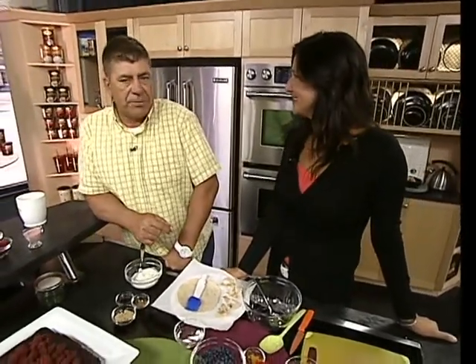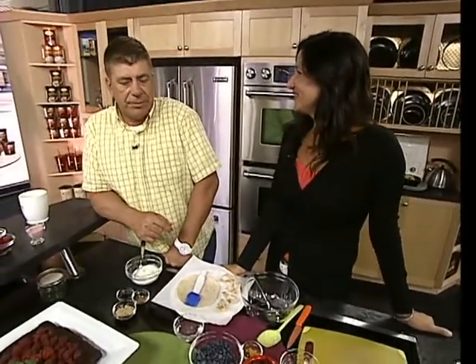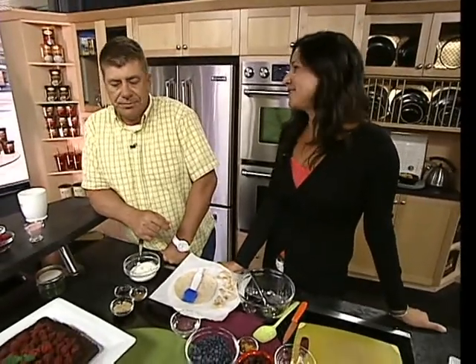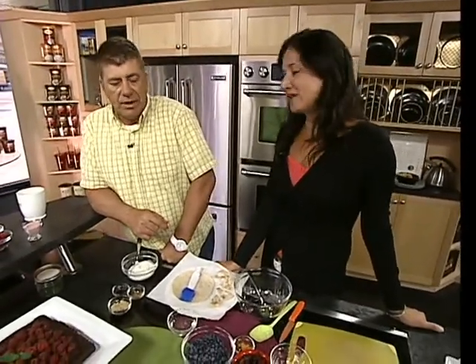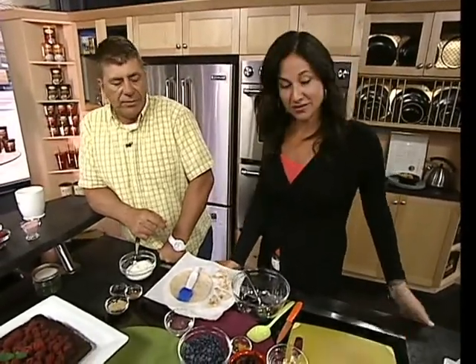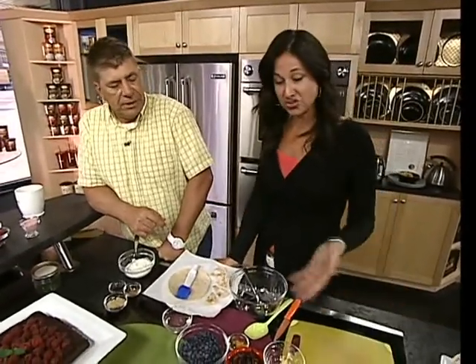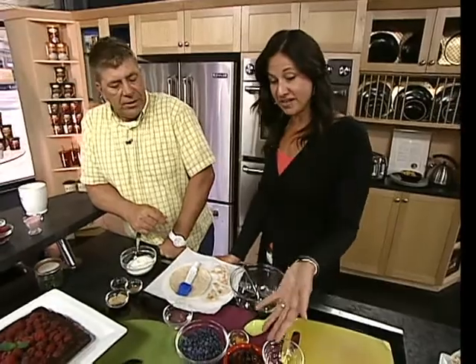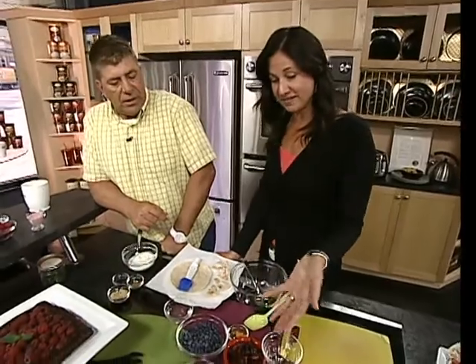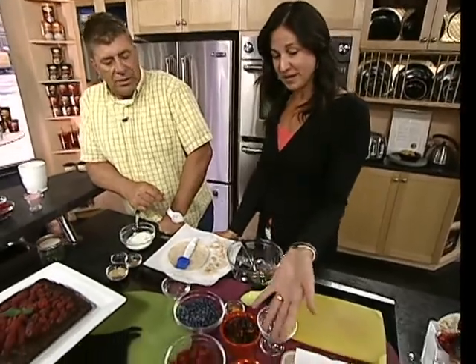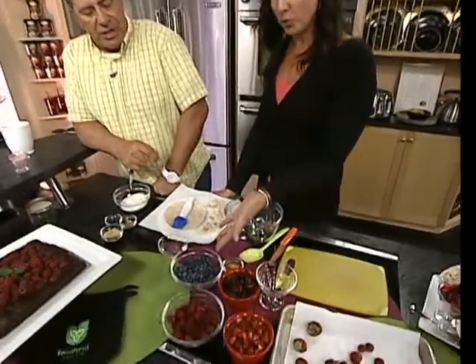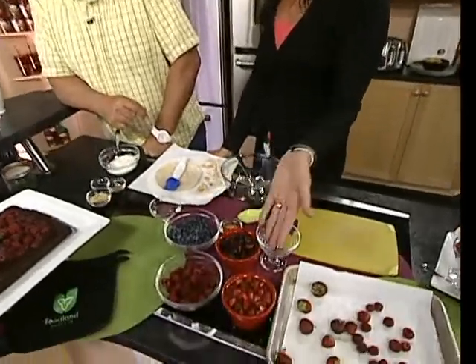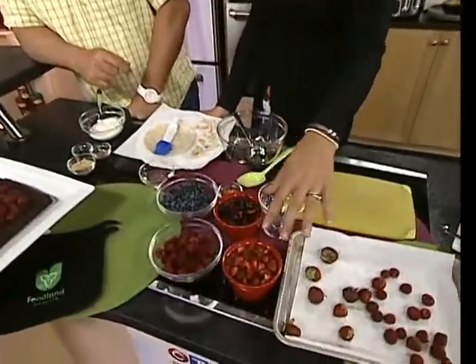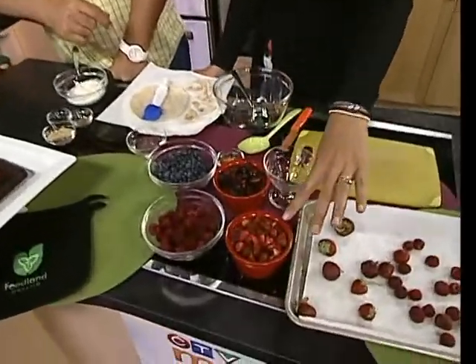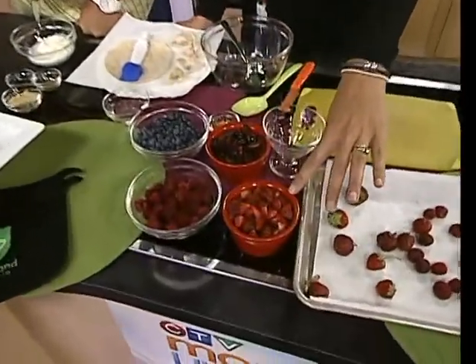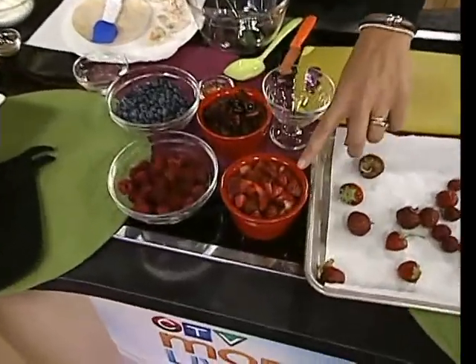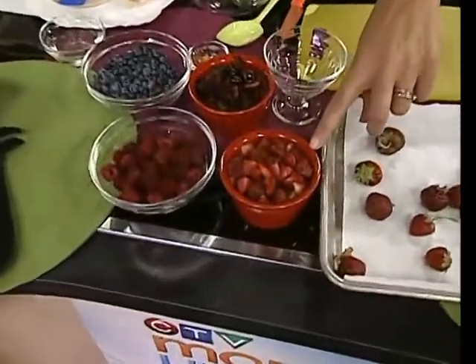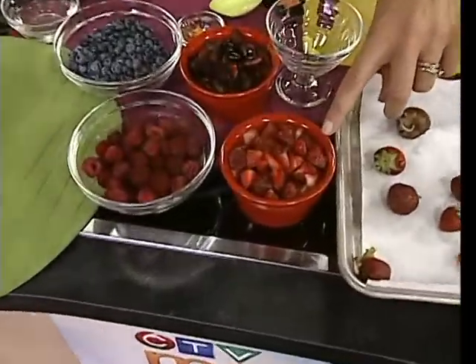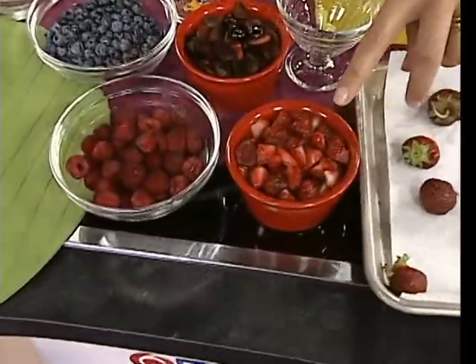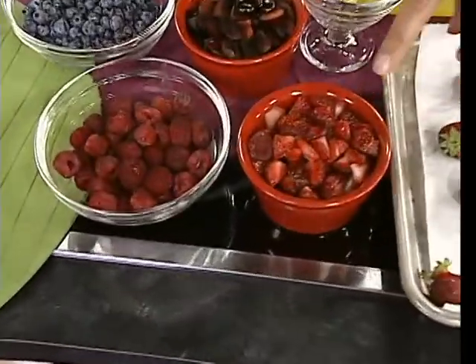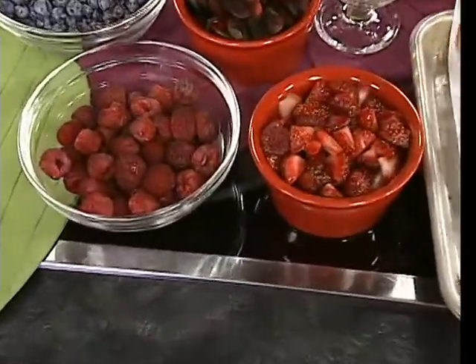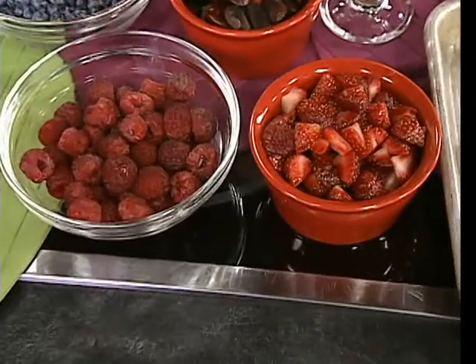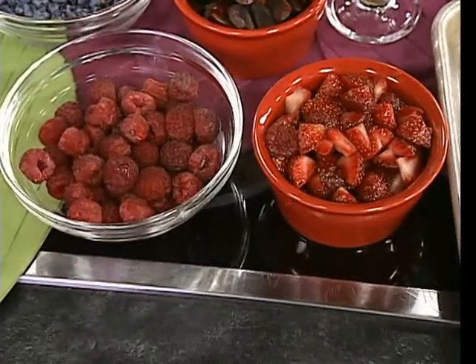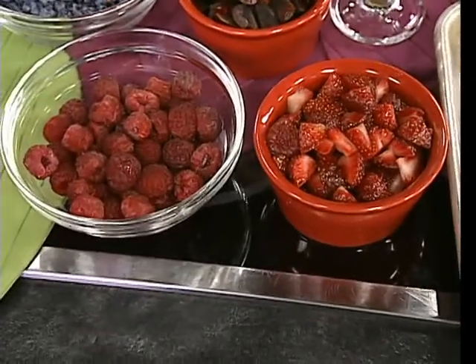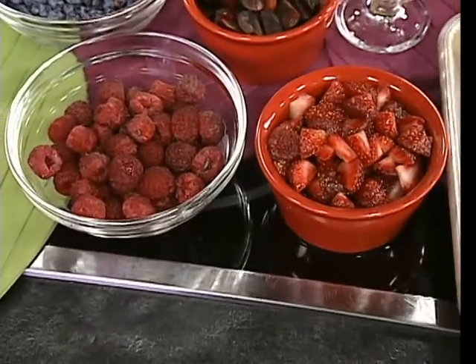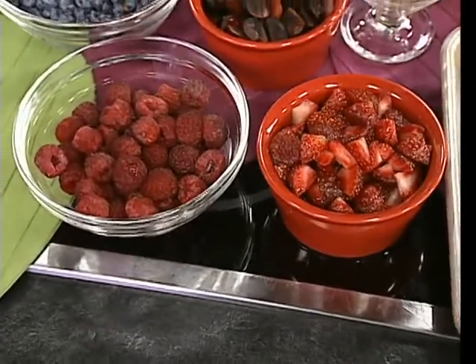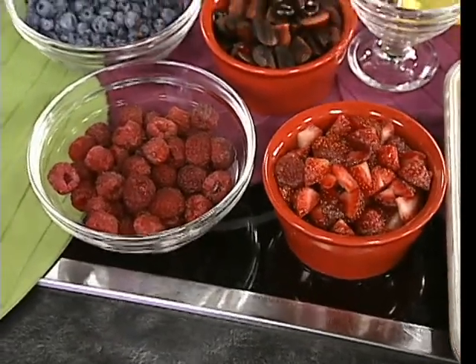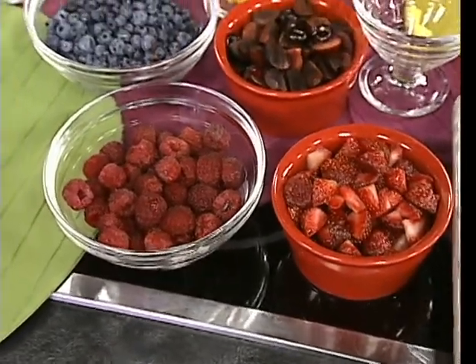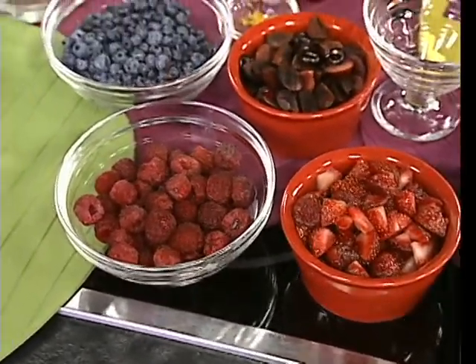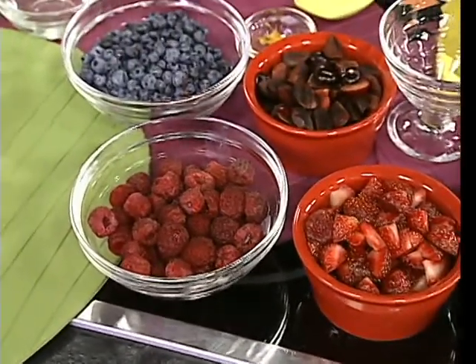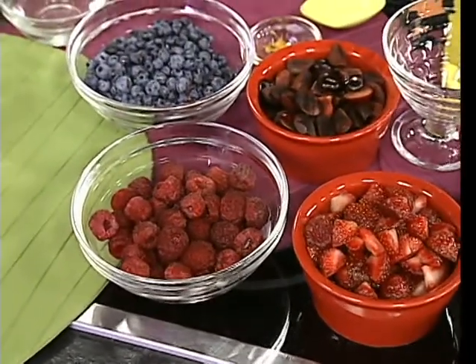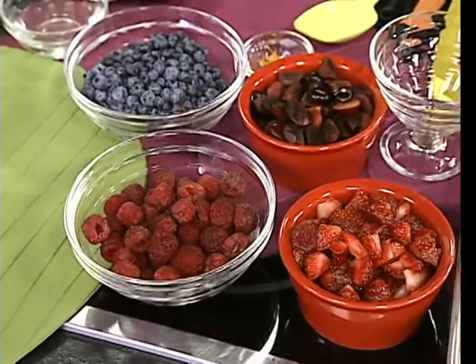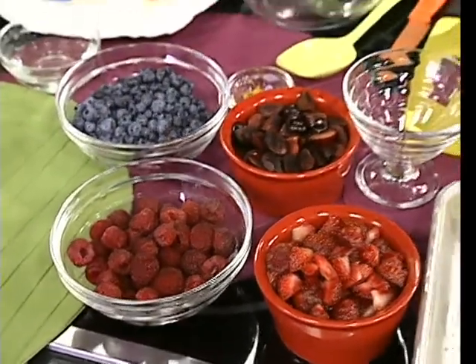Everything's so fresh and delicious and good for you. Raspberries, there's also cherries, blueberries. There's still the tail end of Ontario strawberries — you can sometimes find them, but they're almost finished. So there's so much you can do with your berries.